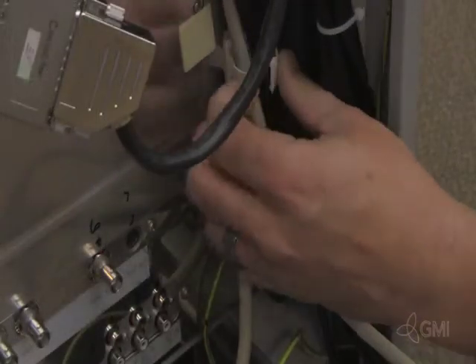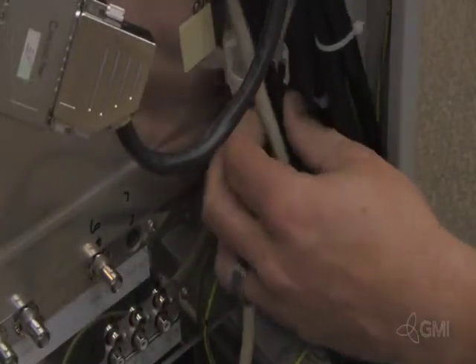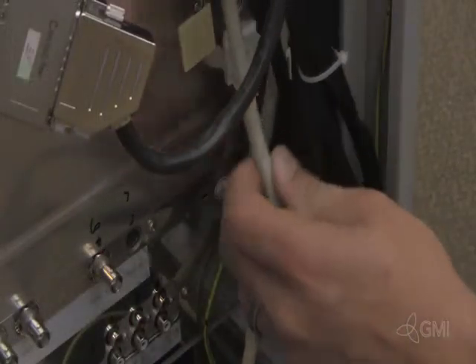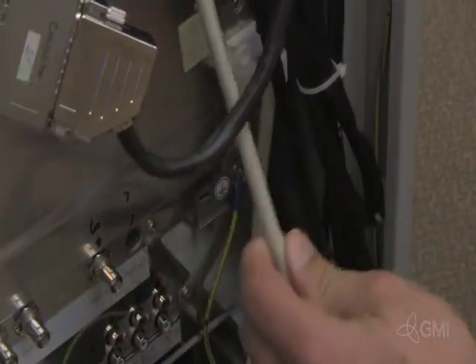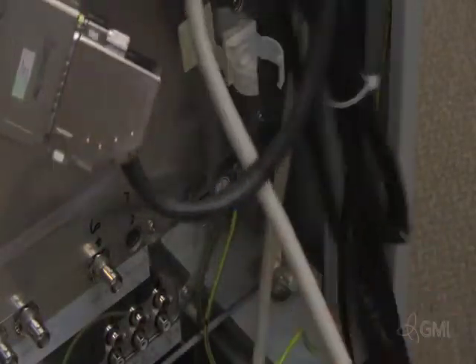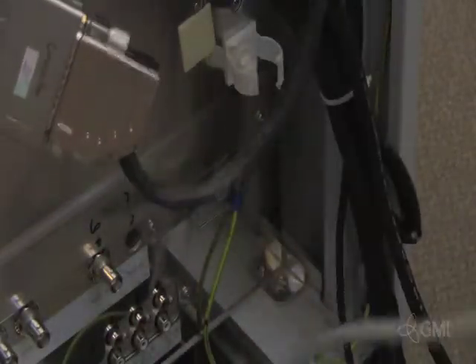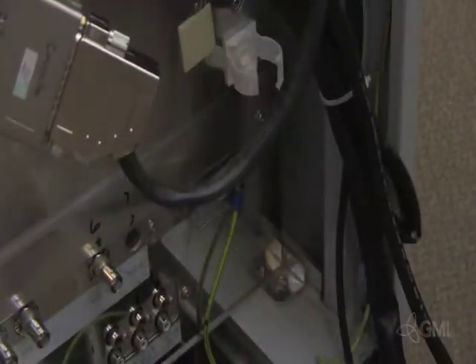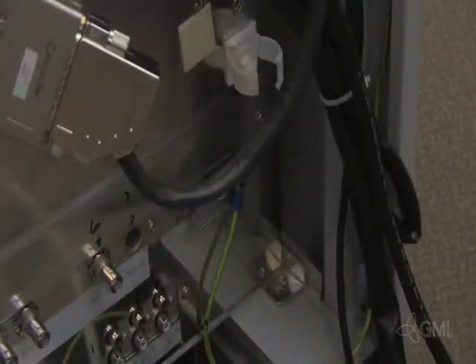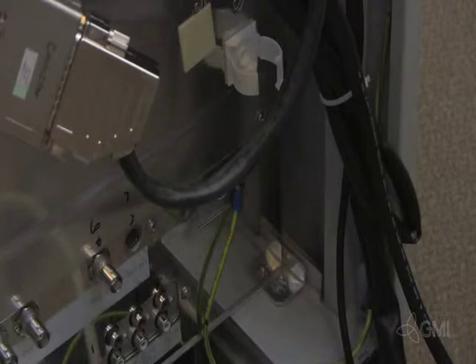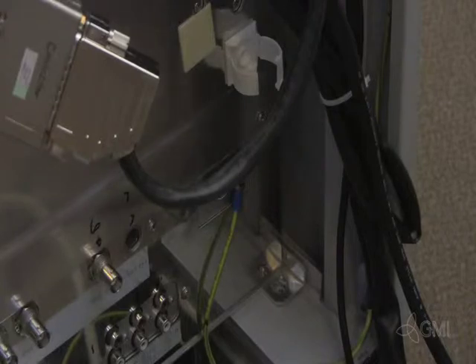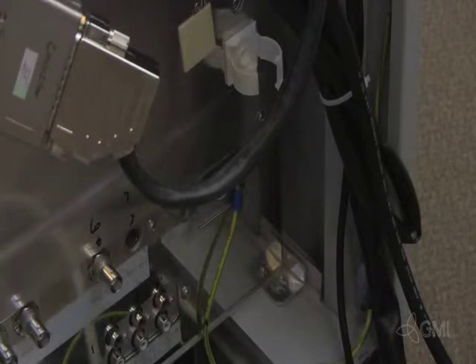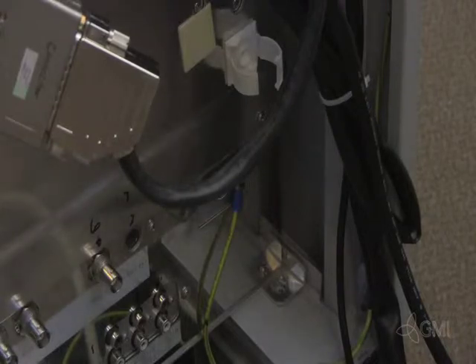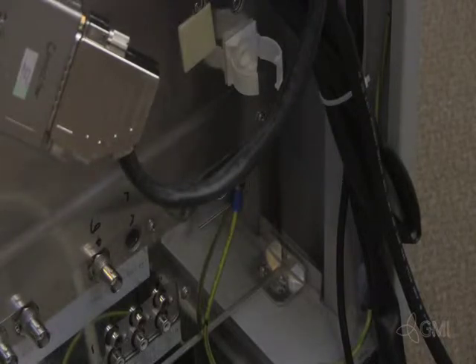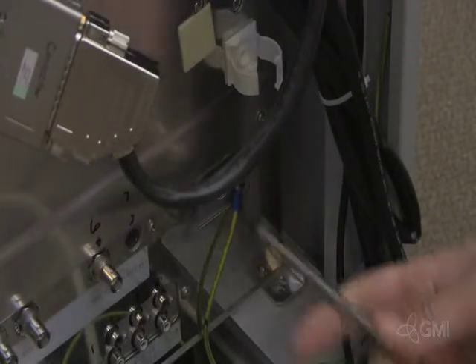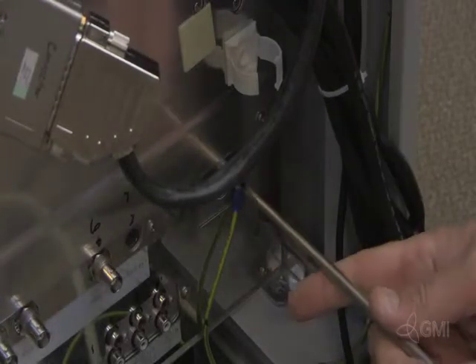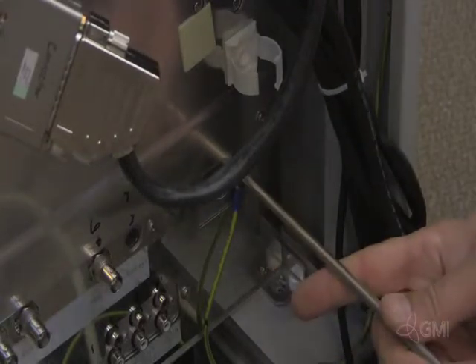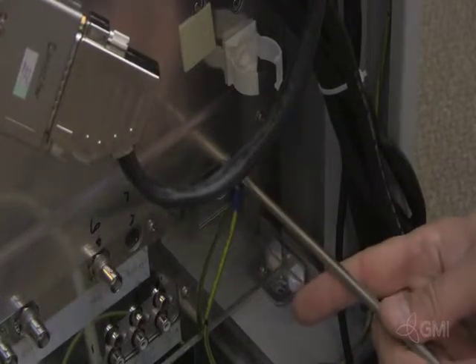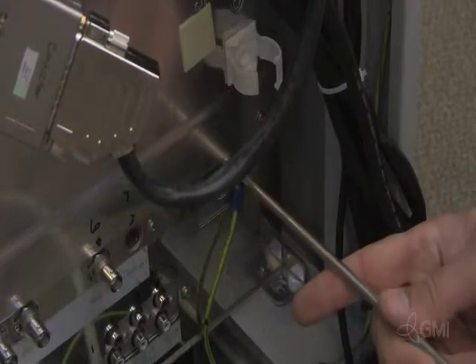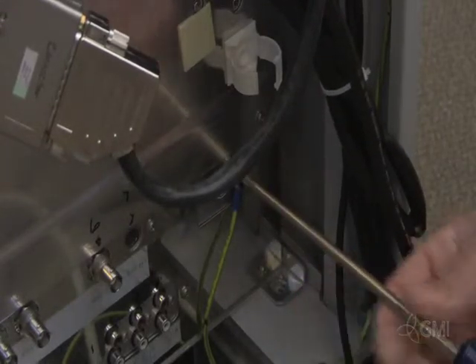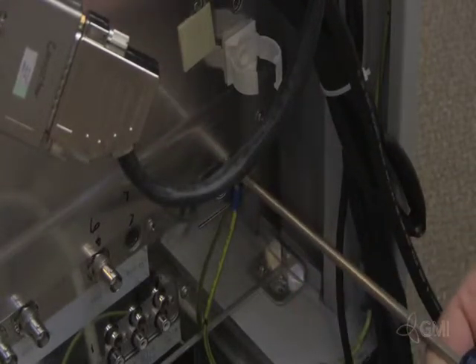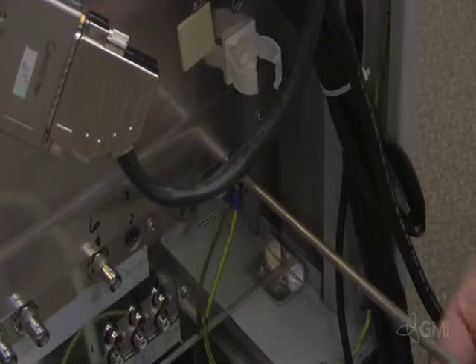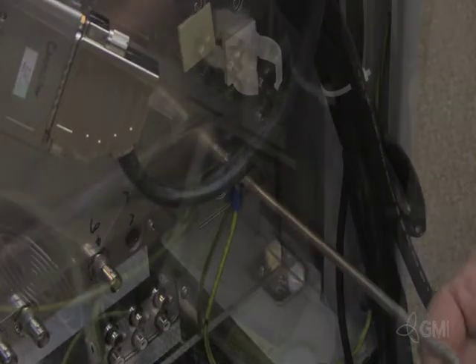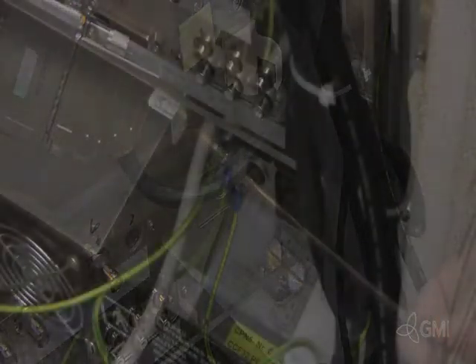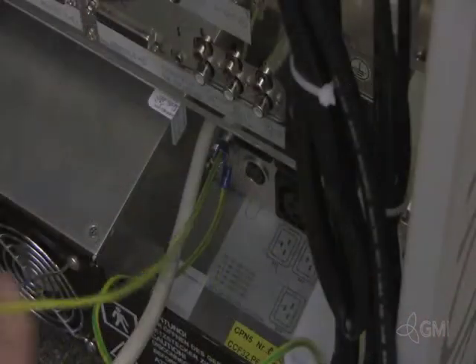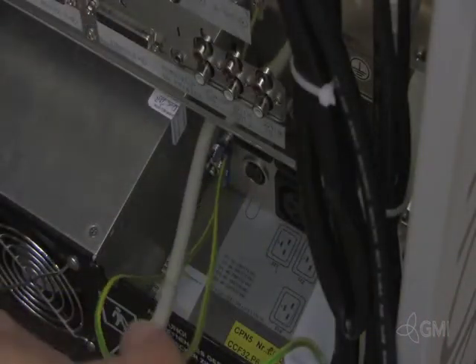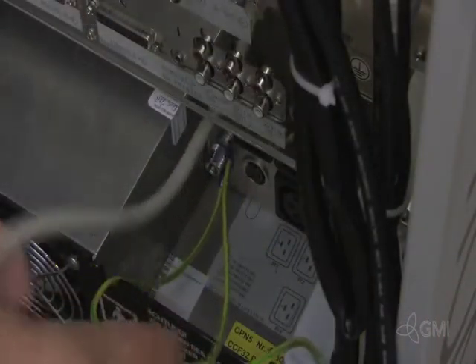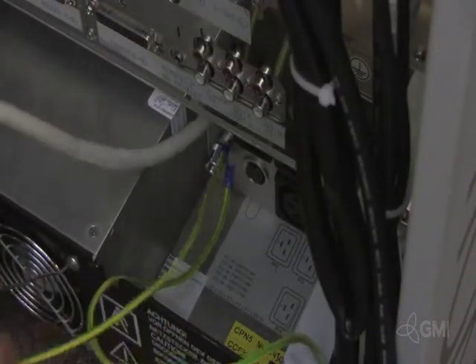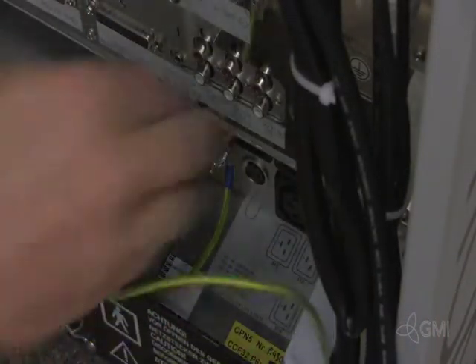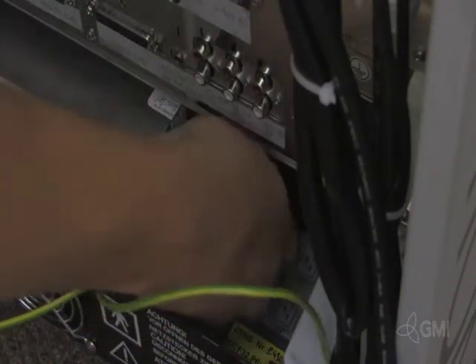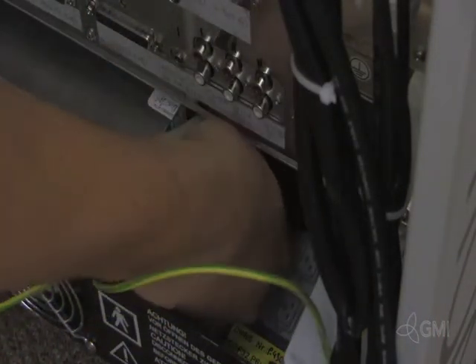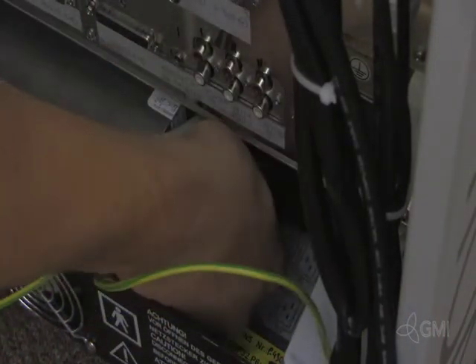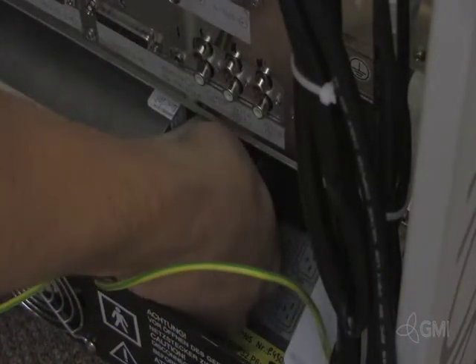Remove the ground cable from the e-box assembly. Remove the ground cables from the main power supply.